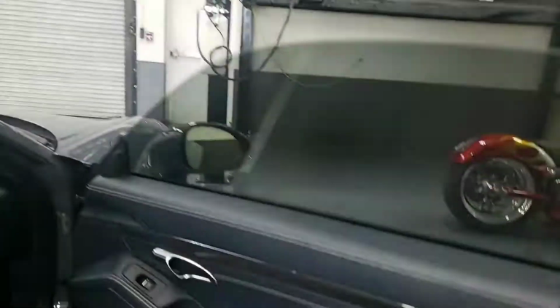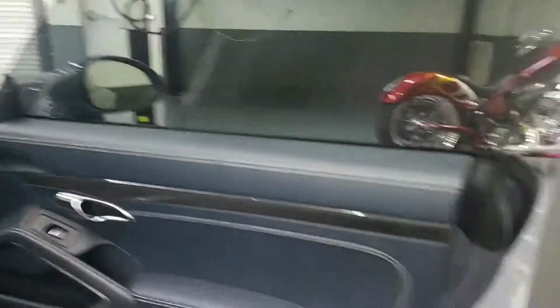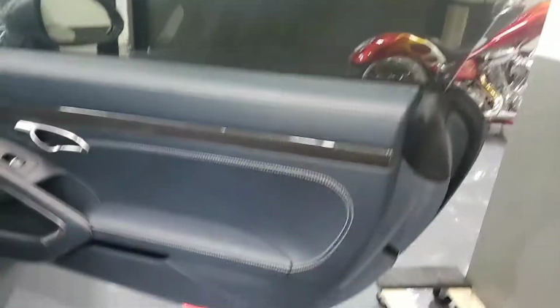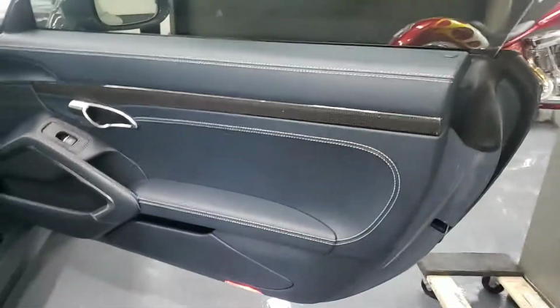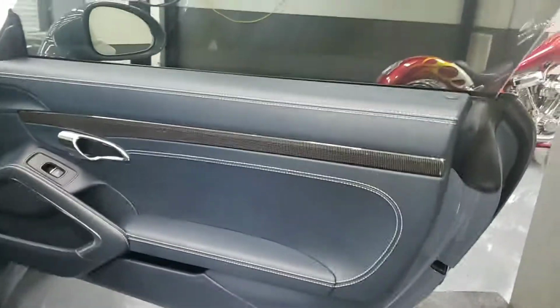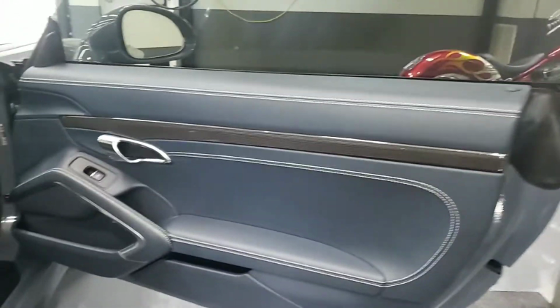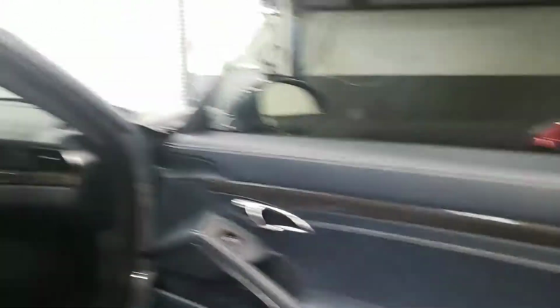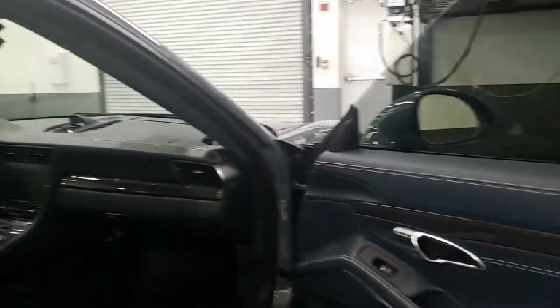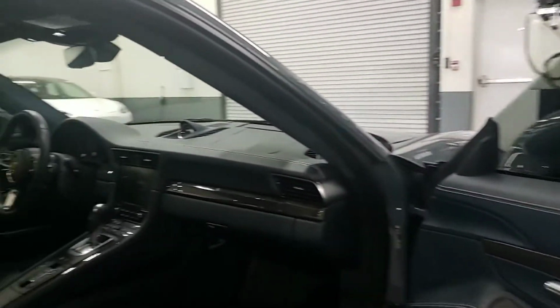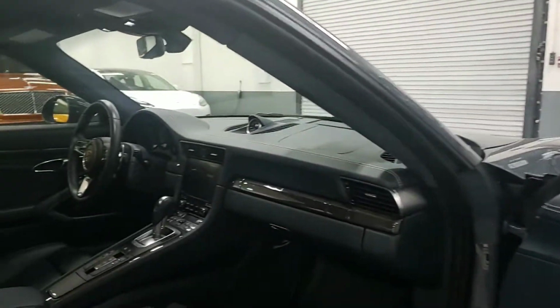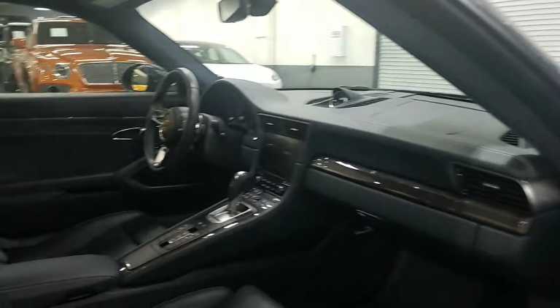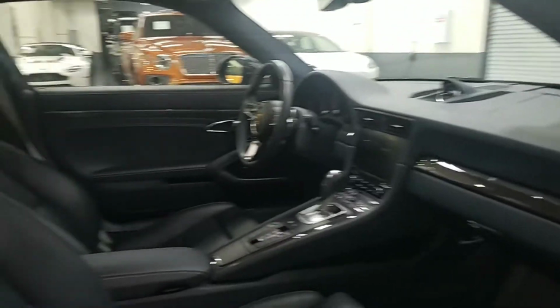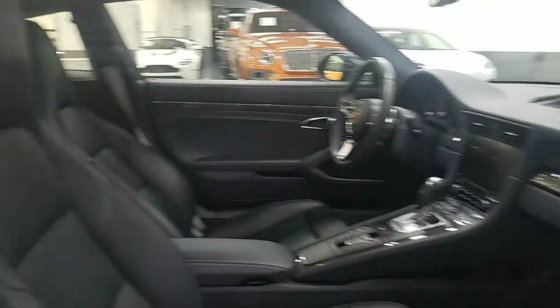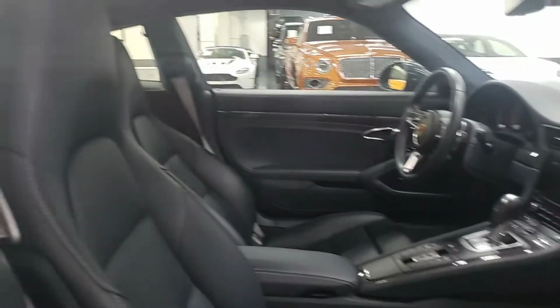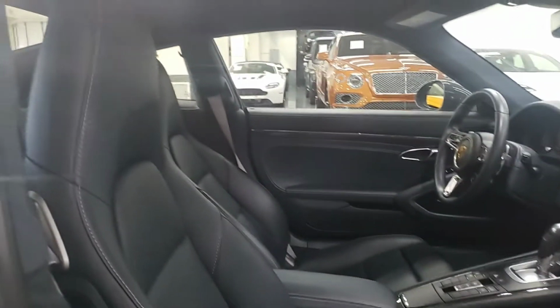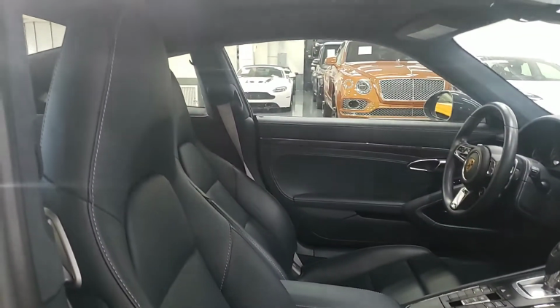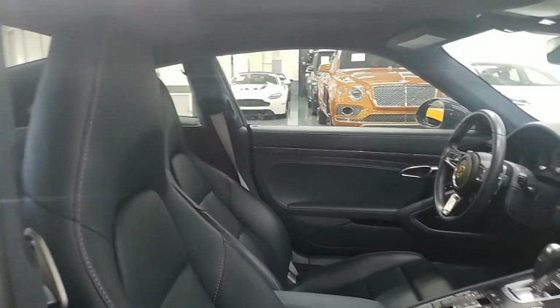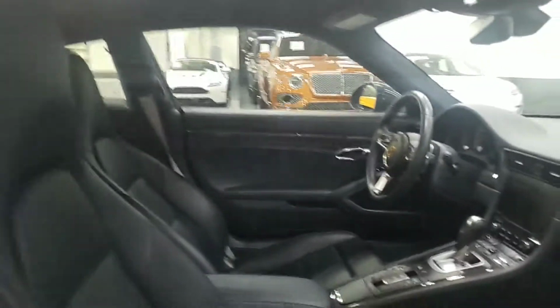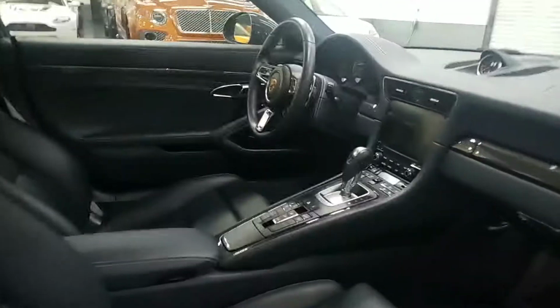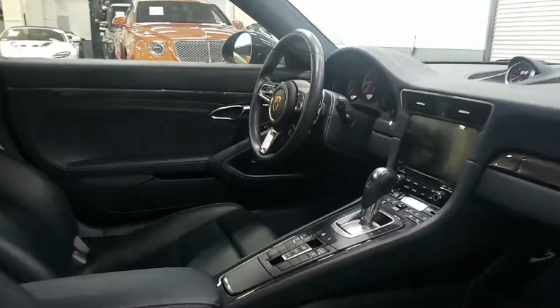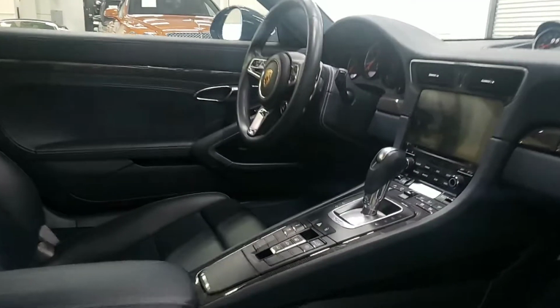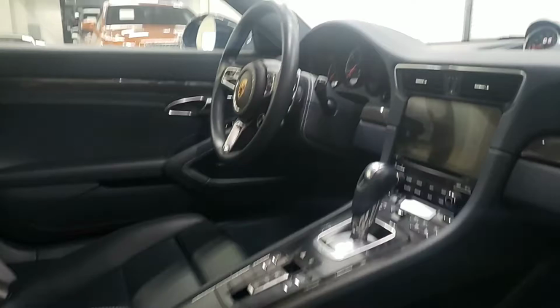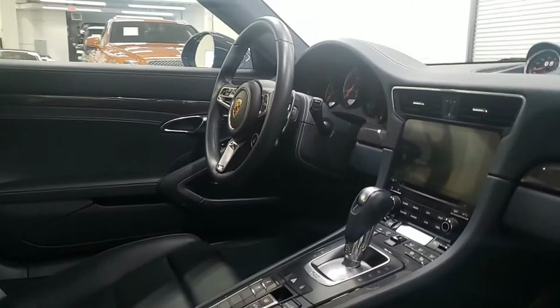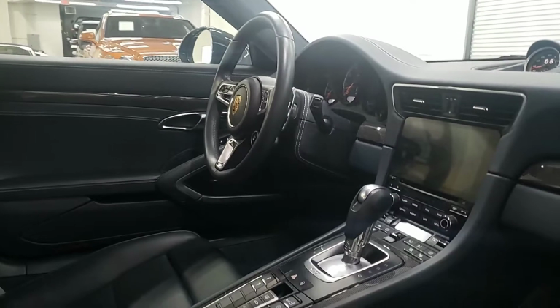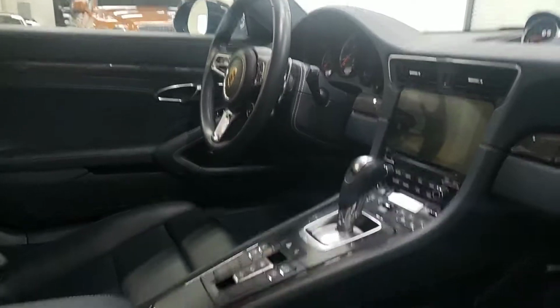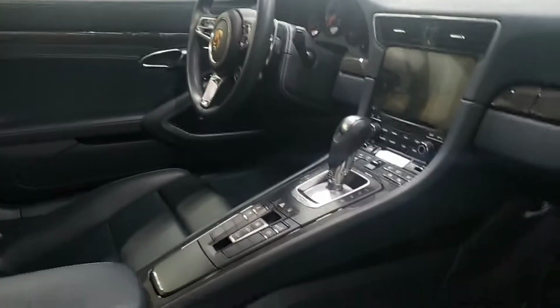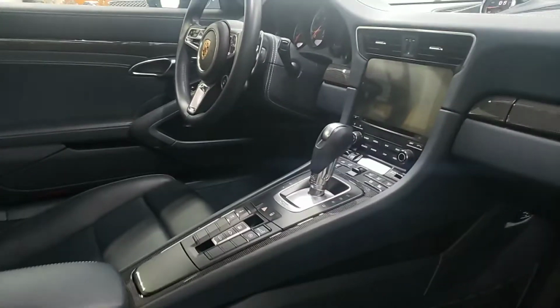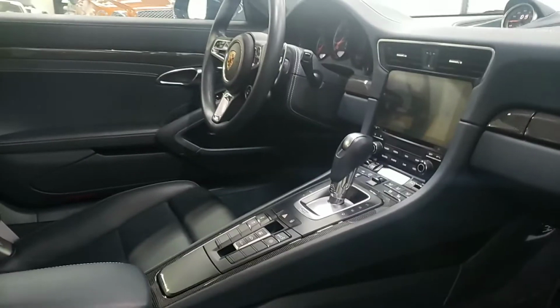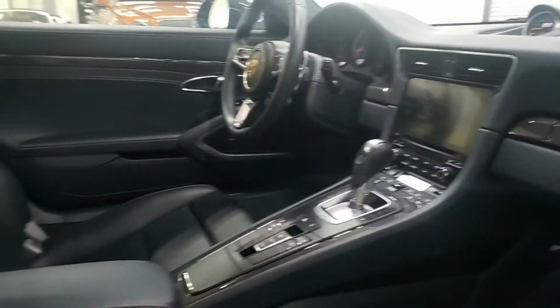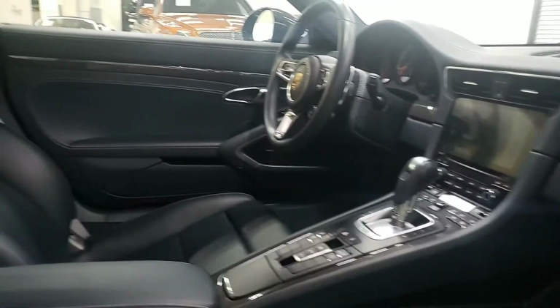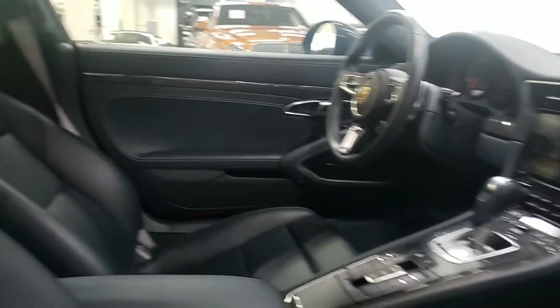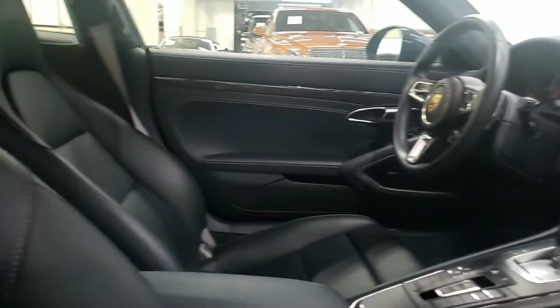The car is in perfect condition, still has factory warranty, 12,000 miles as you saw before. Heated and ventilated seats, Apple CarPlay.